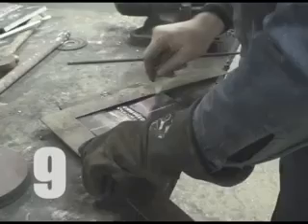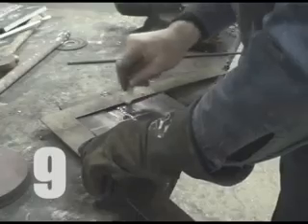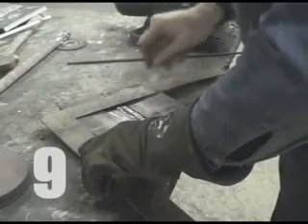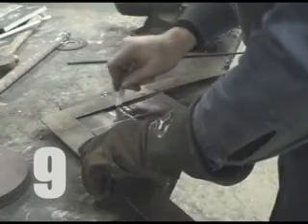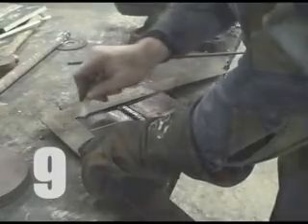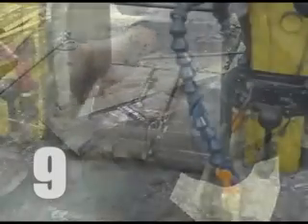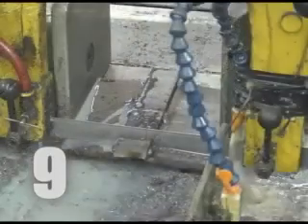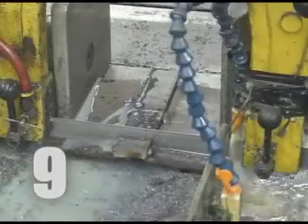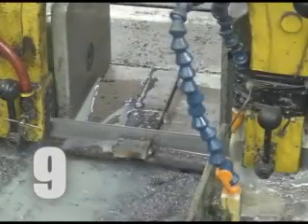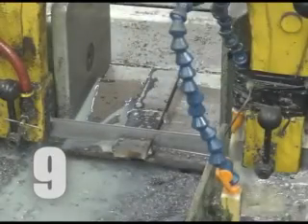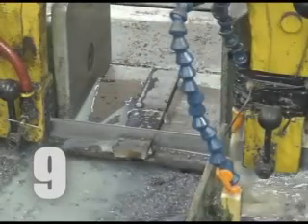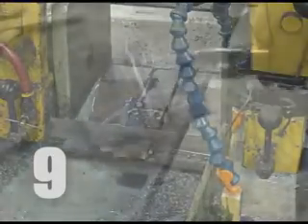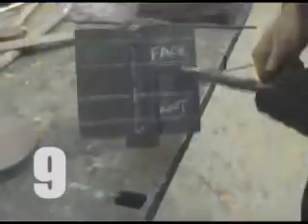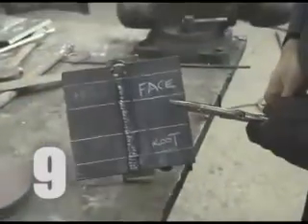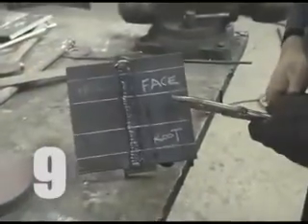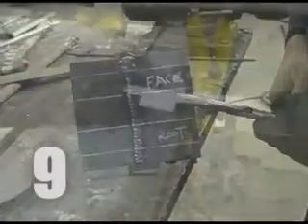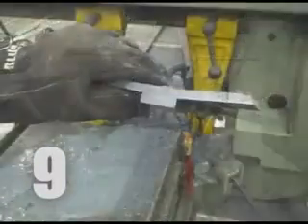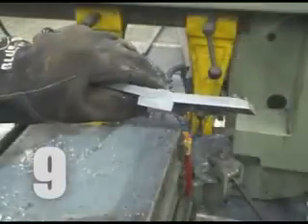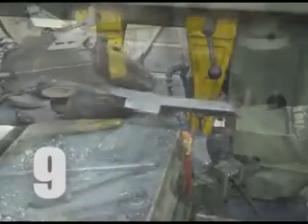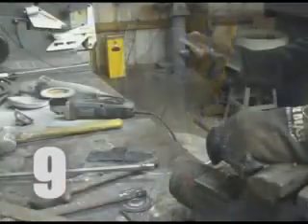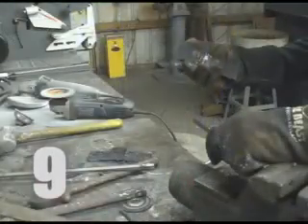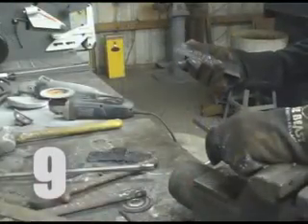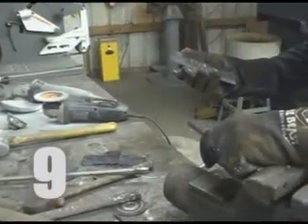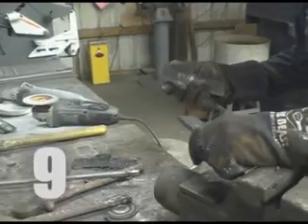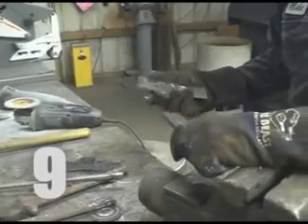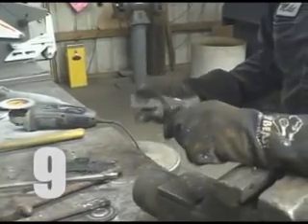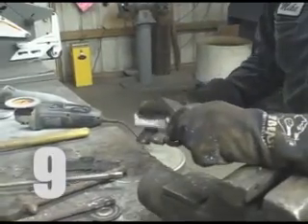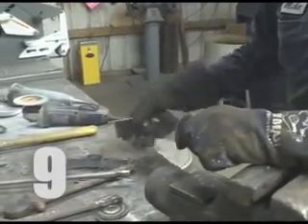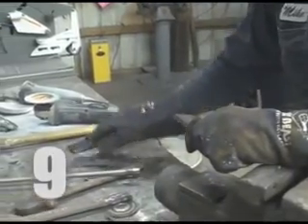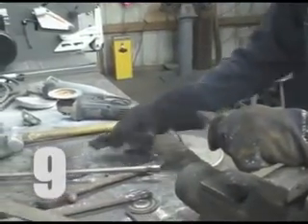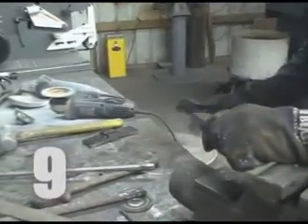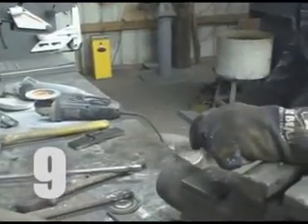The test piece is marked where it will be cut and the ends are scrapped. One piece will get a face bend, the other will receive a root bend. A center section is kept for both visual reference and backup in case one coupon is damaged or destroyed.